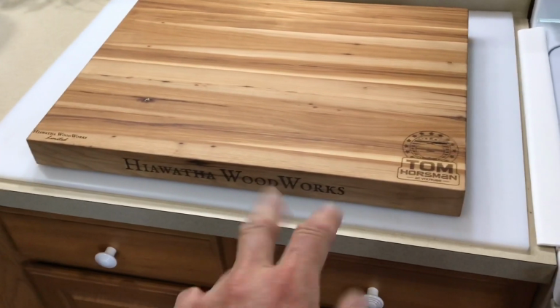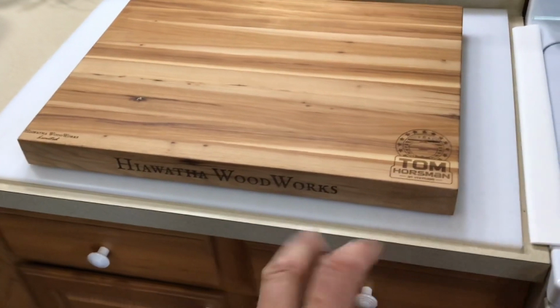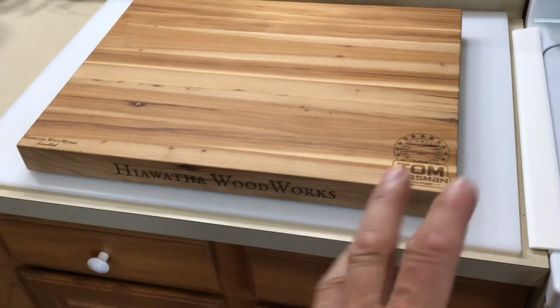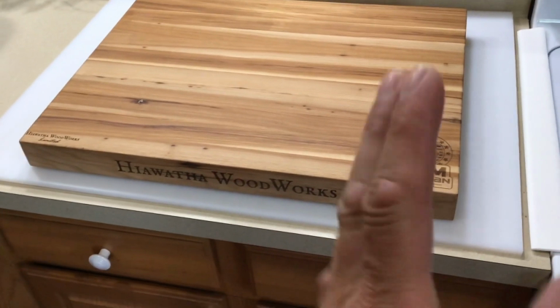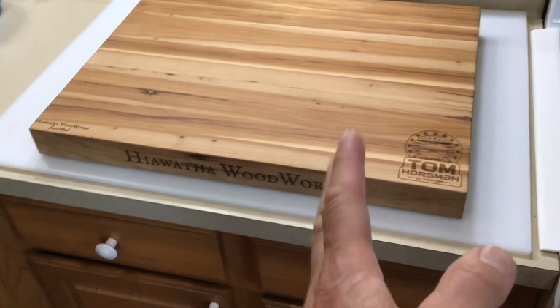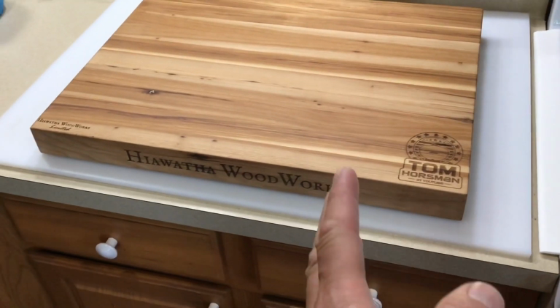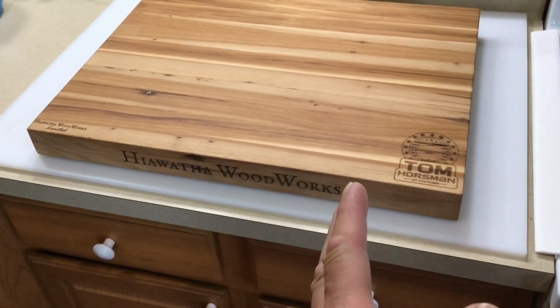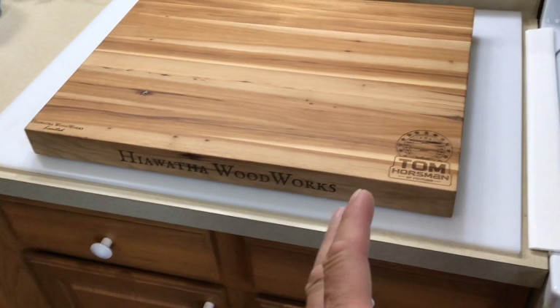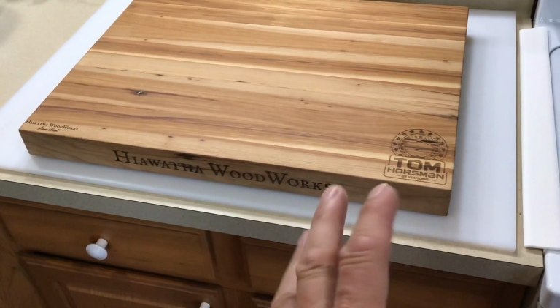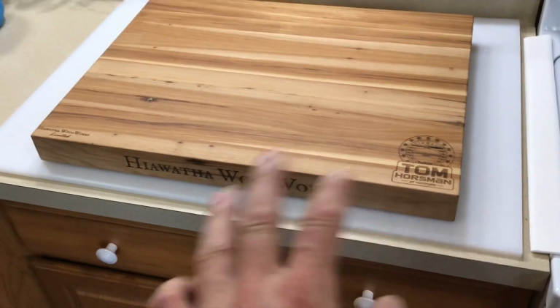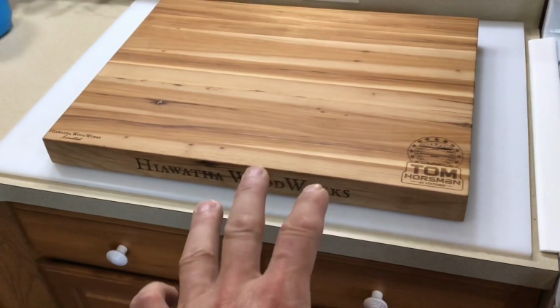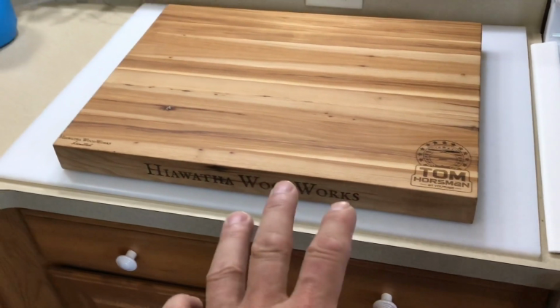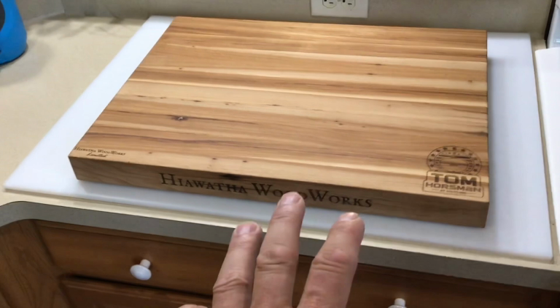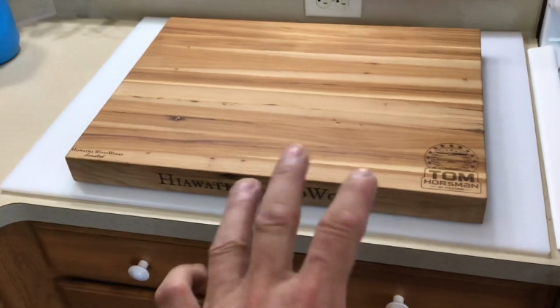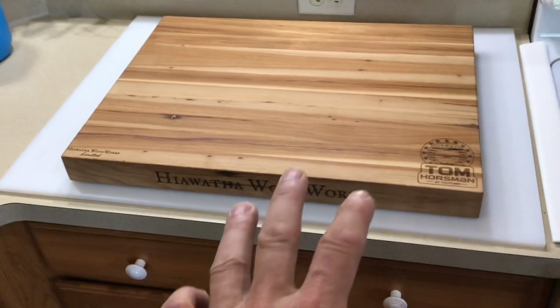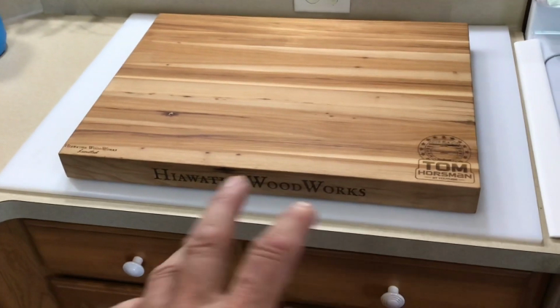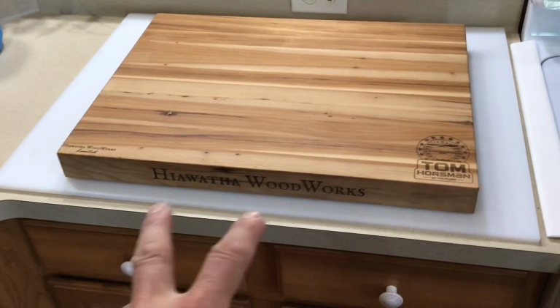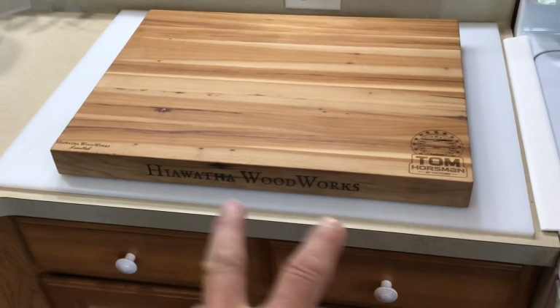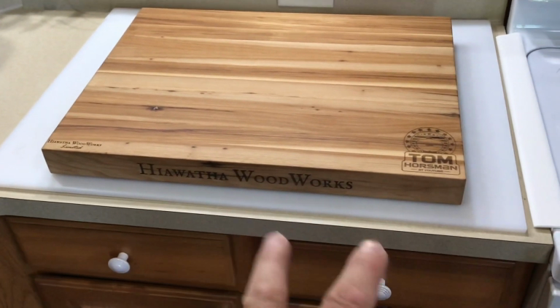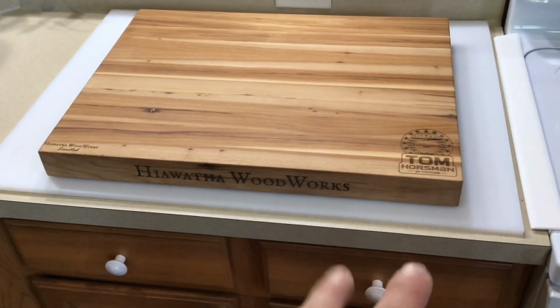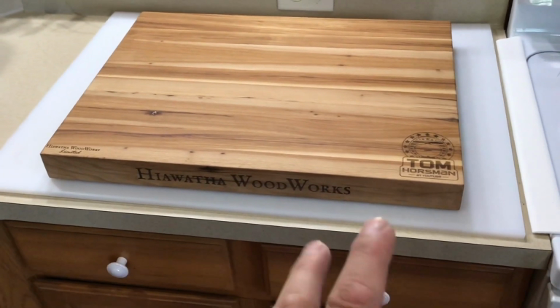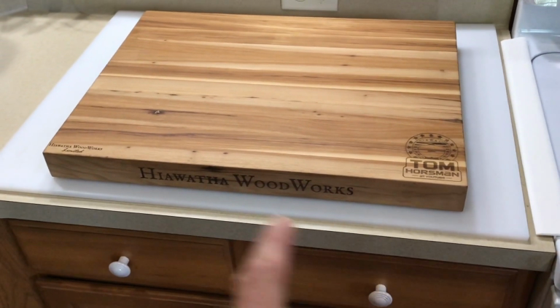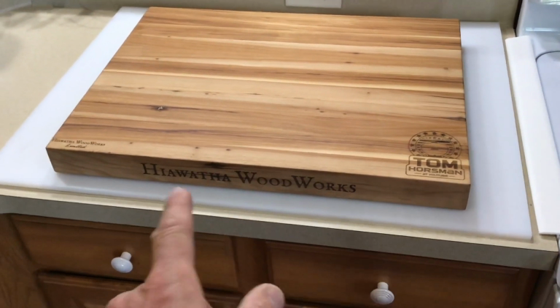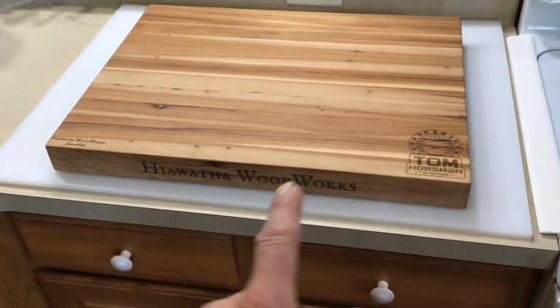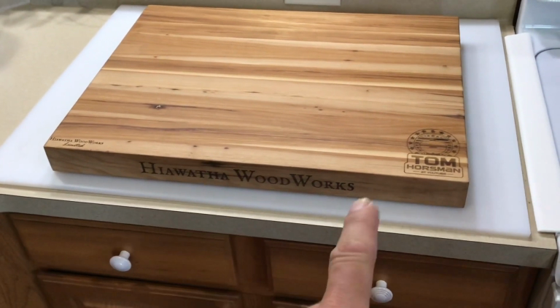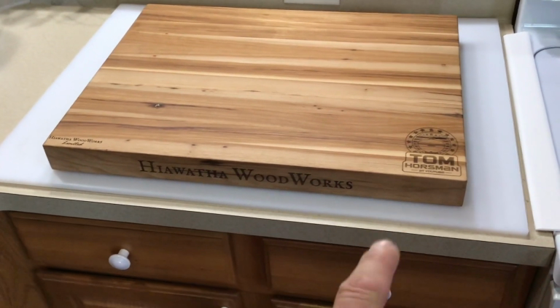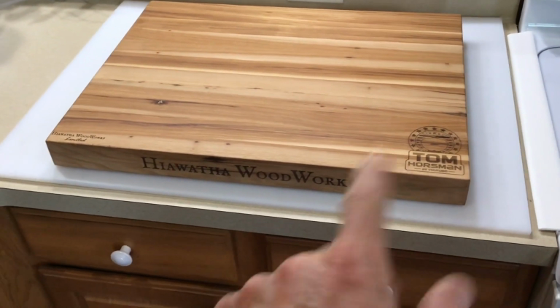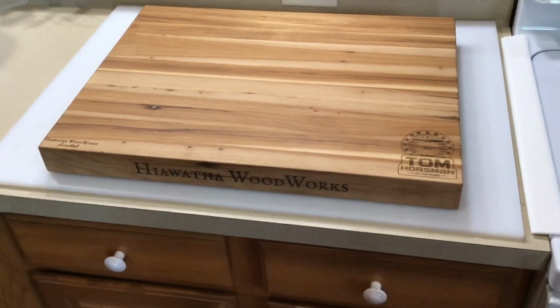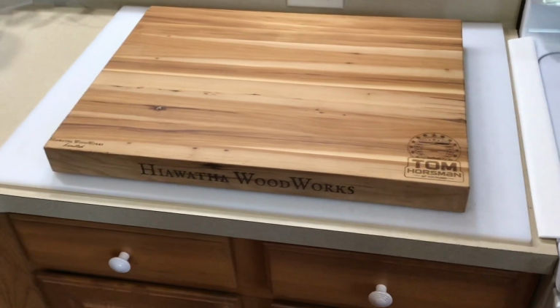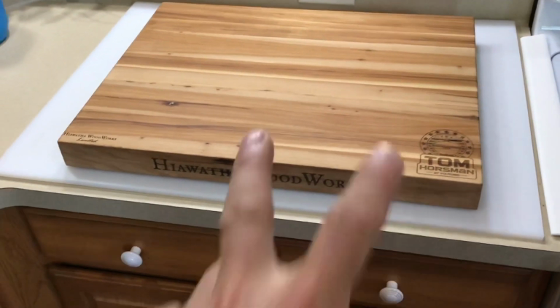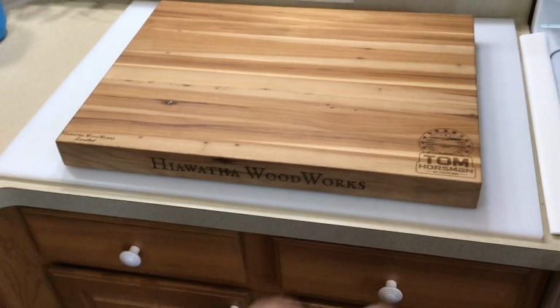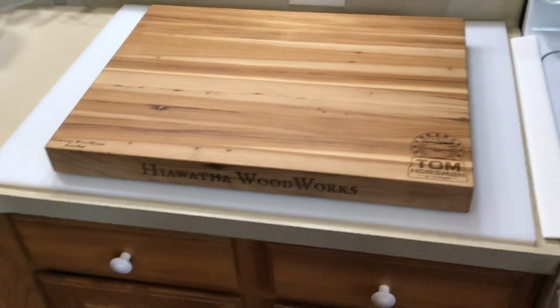Folks, we're going to take a closer look at this. I'm going to give you some information so you can get over there and get a custom cutting board made by Hiawatha Woodworks. Keep on watching, we'll get into the details.